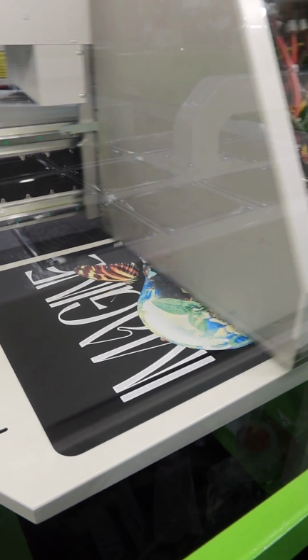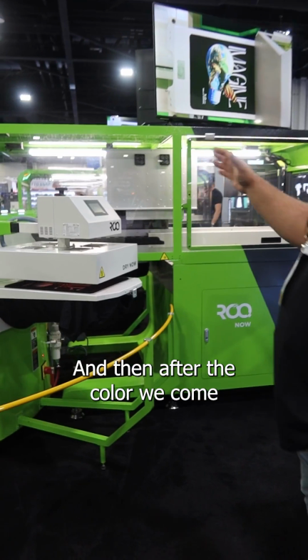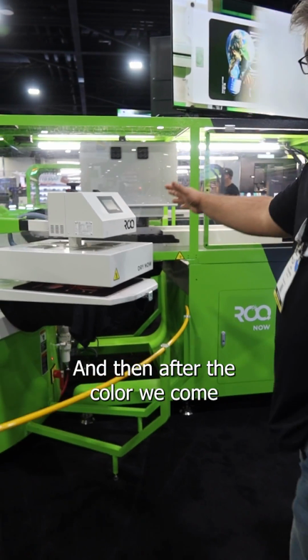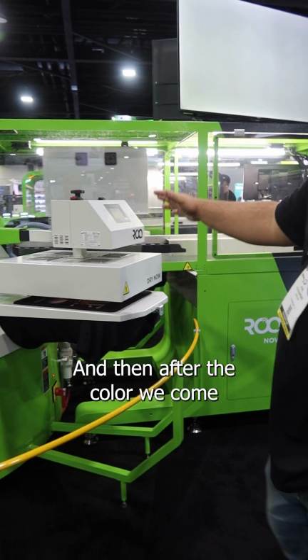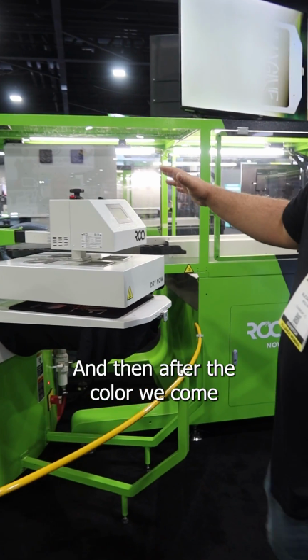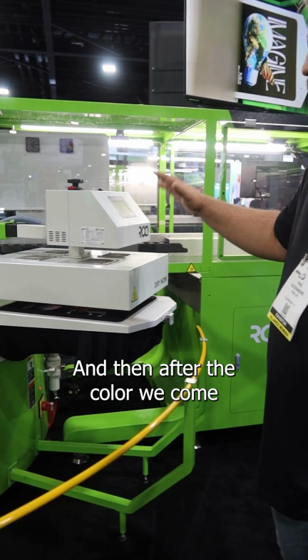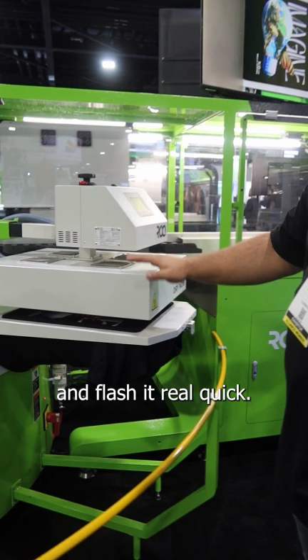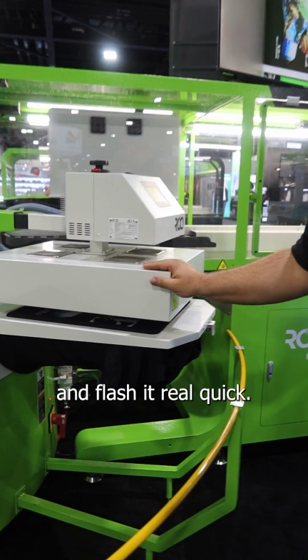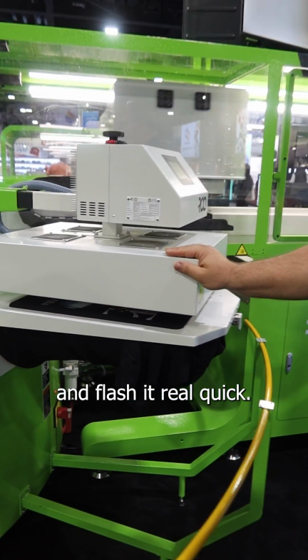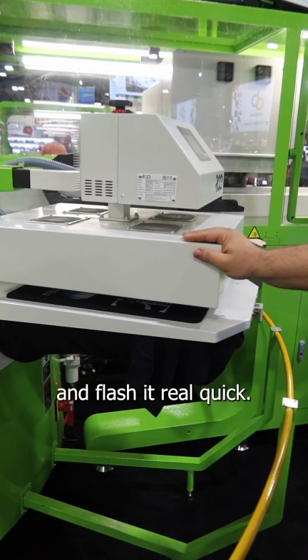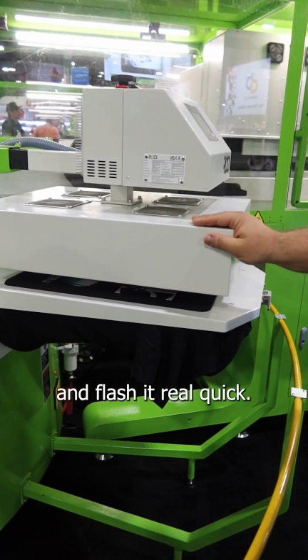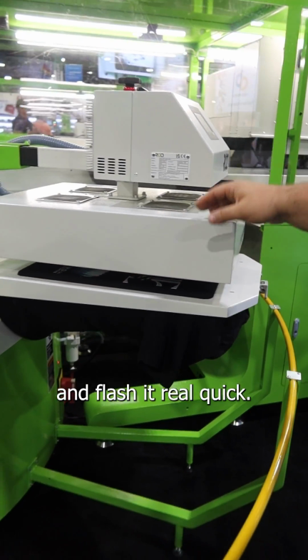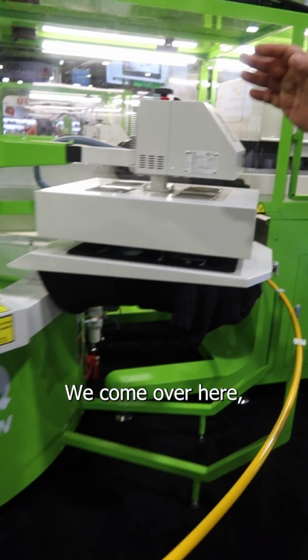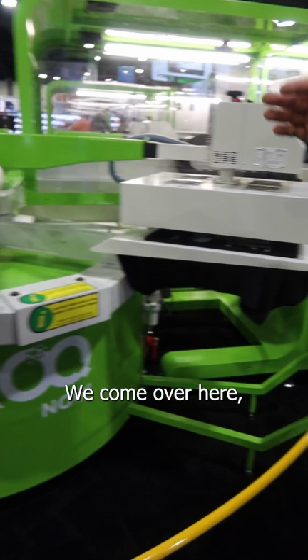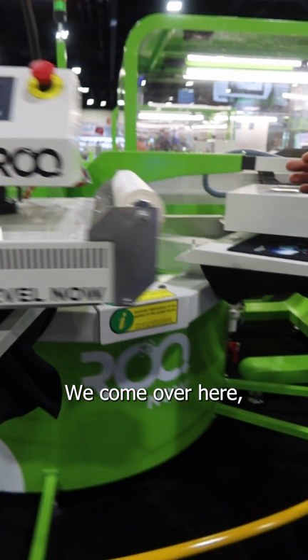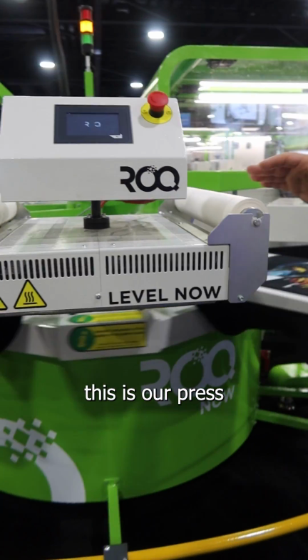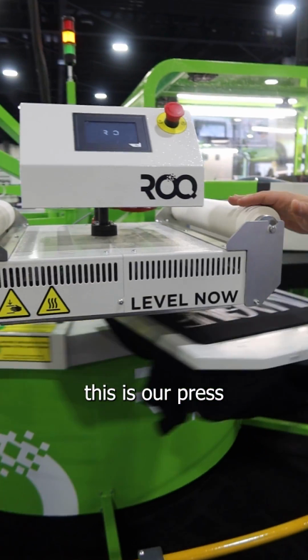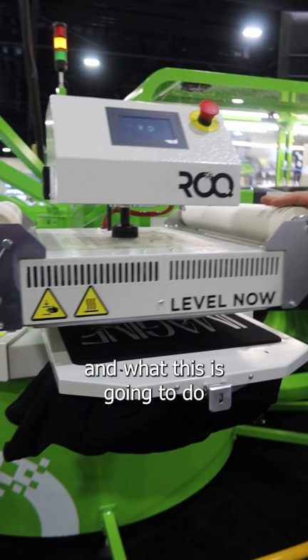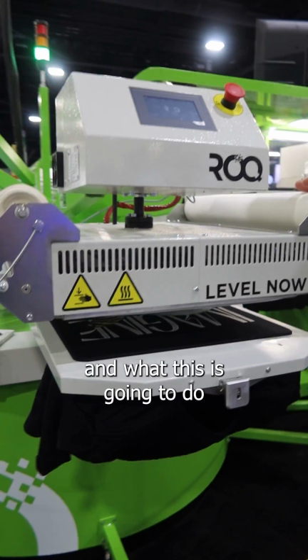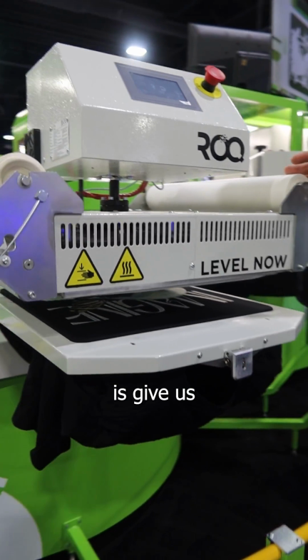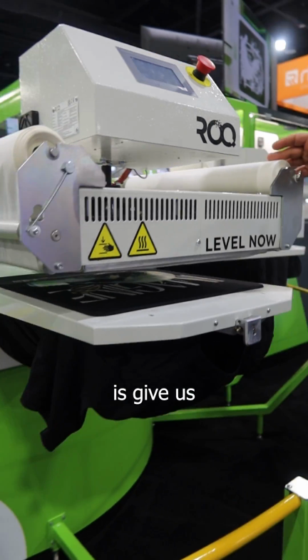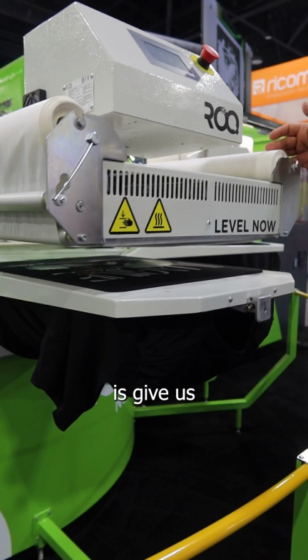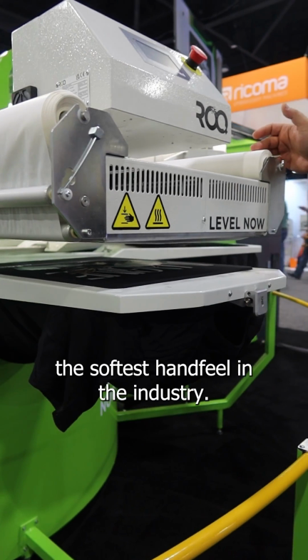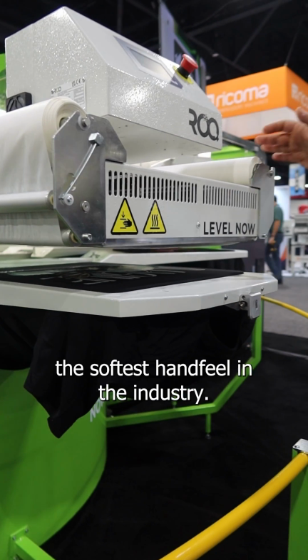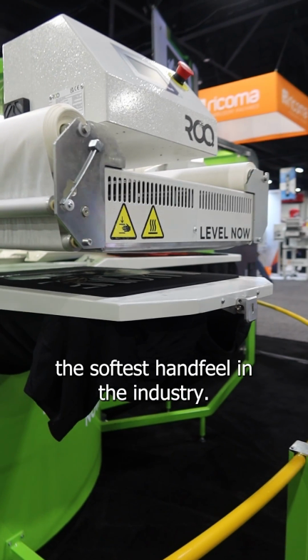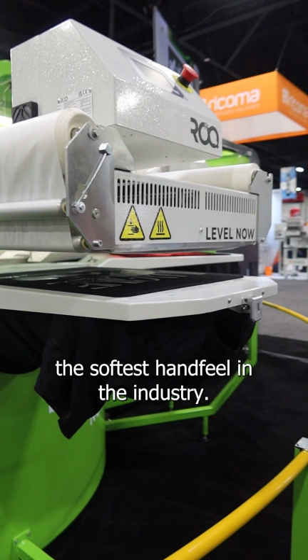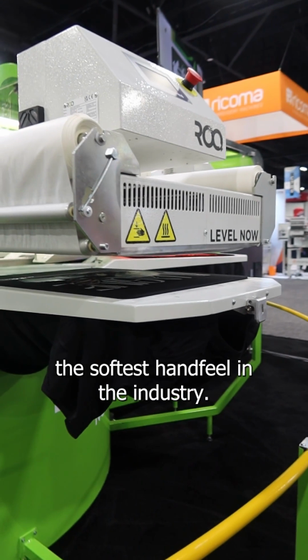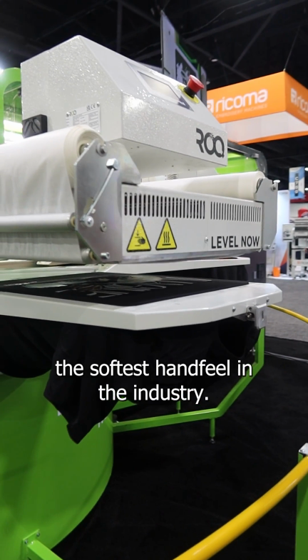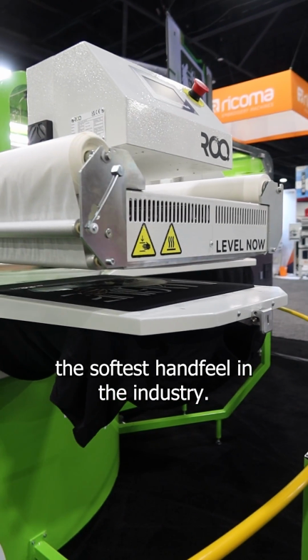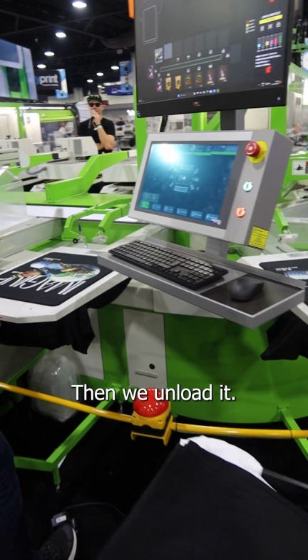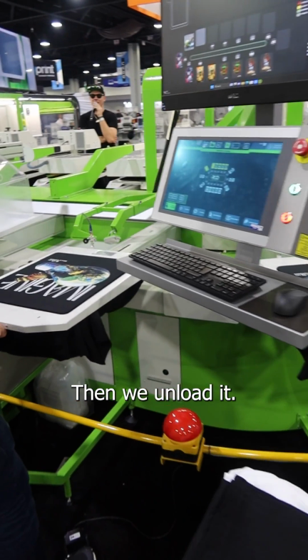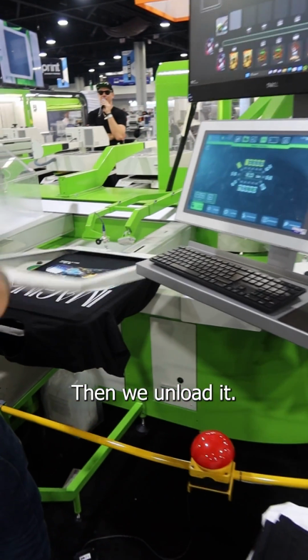And then after the color, we come and flash it real quick. We come over here — this is our press. What this is going to do is give us the softest hand feel in the industry. And we unload it.